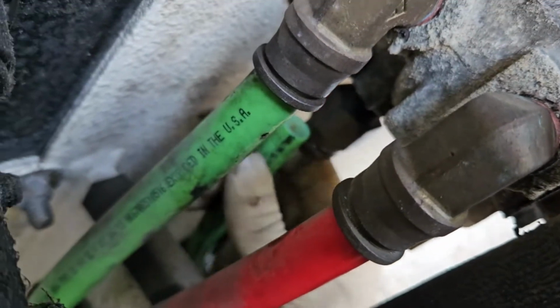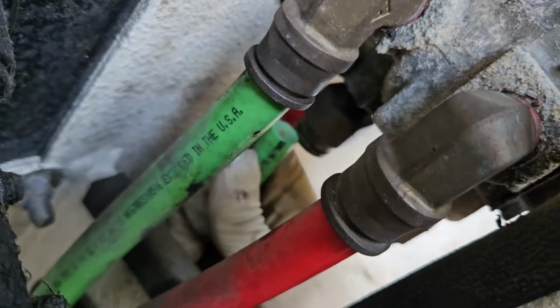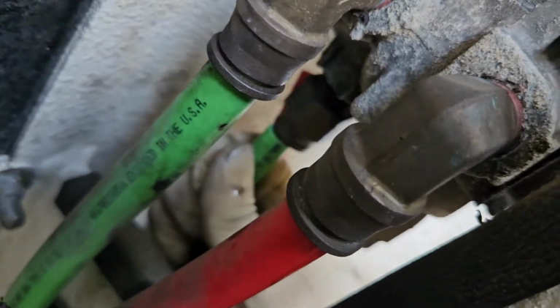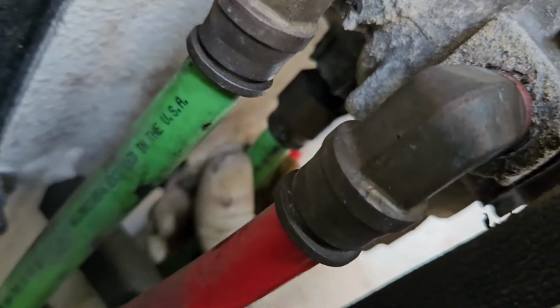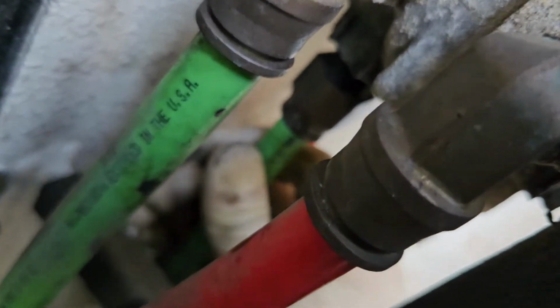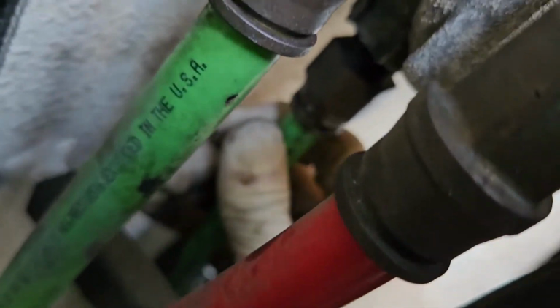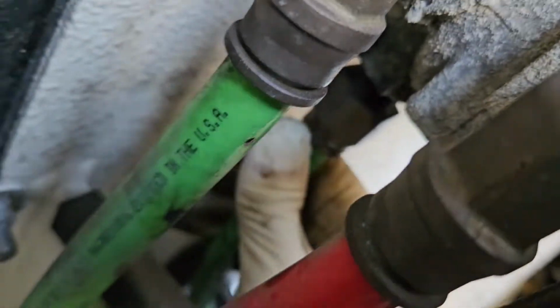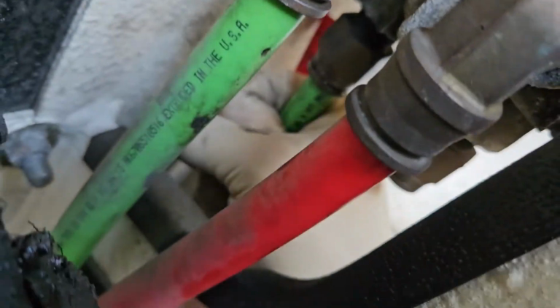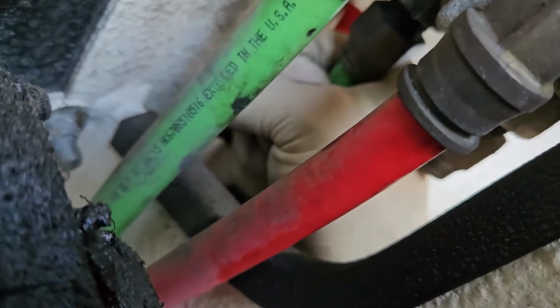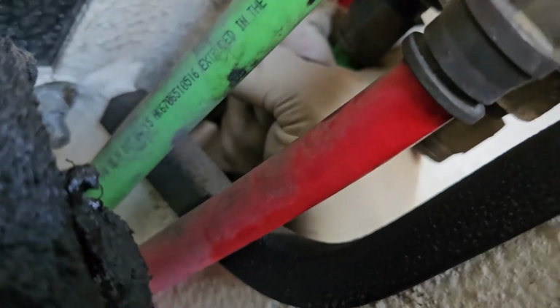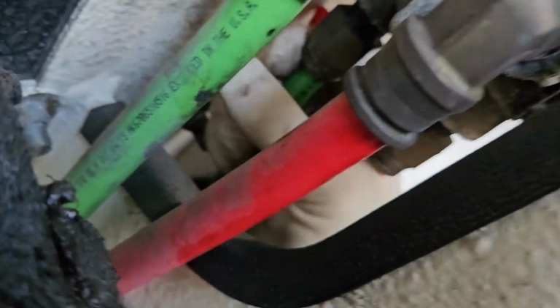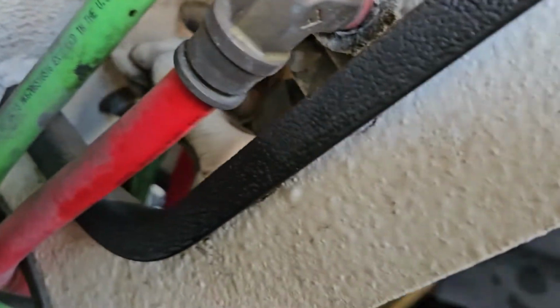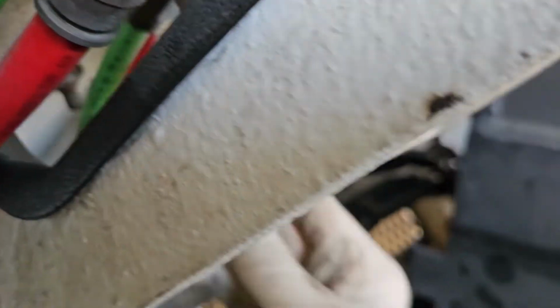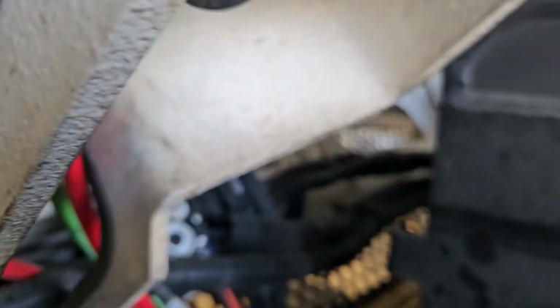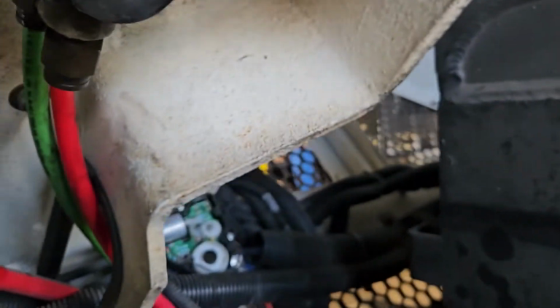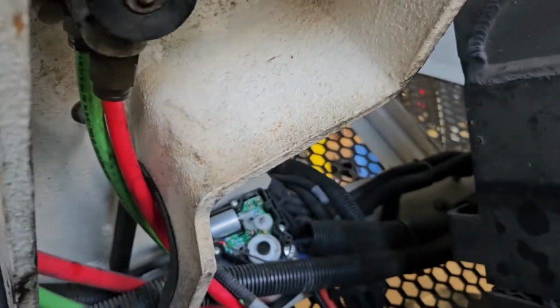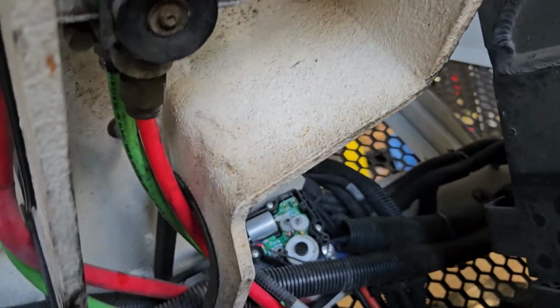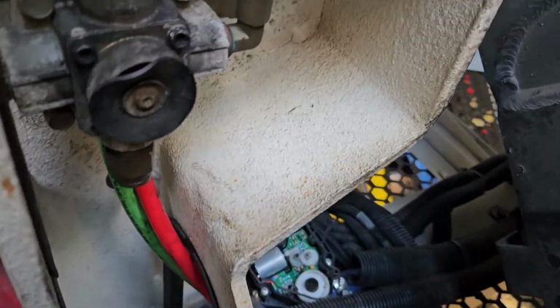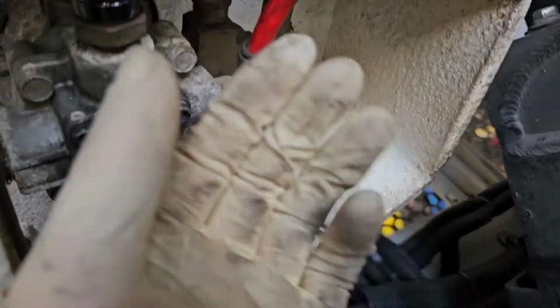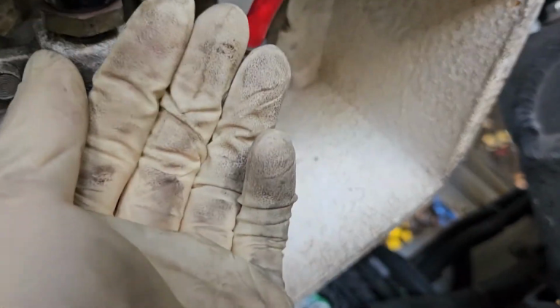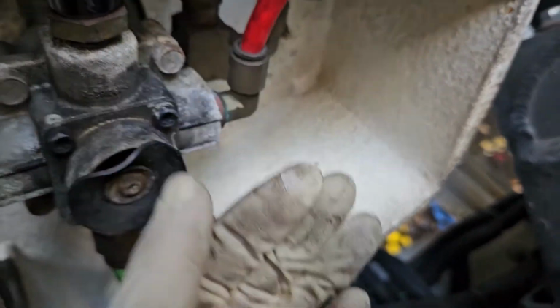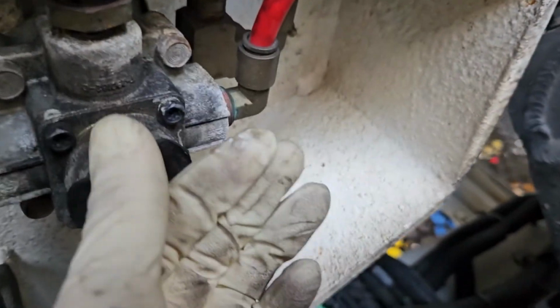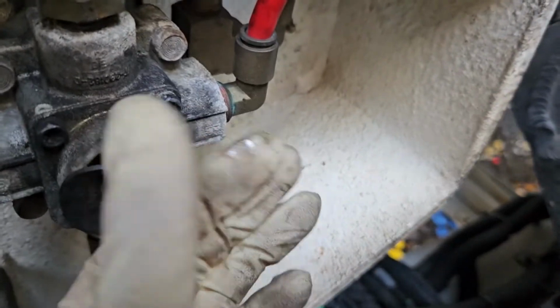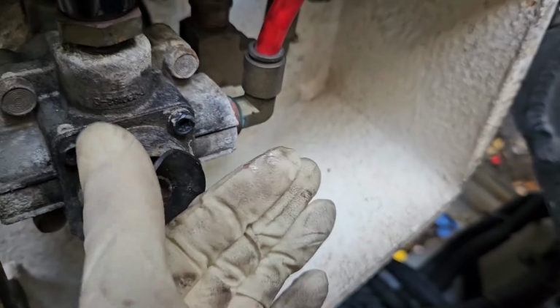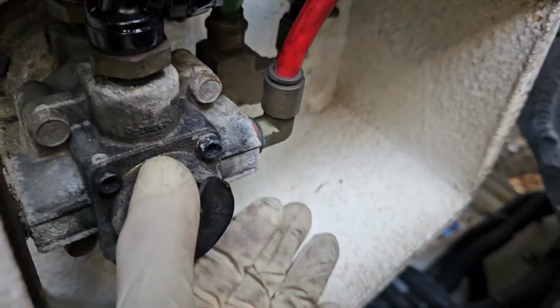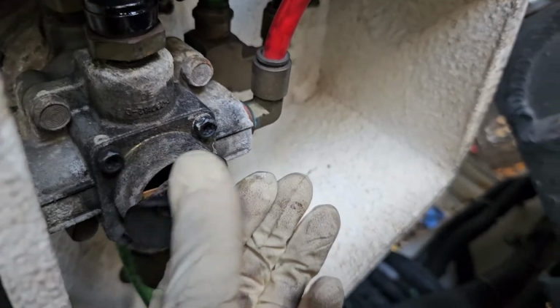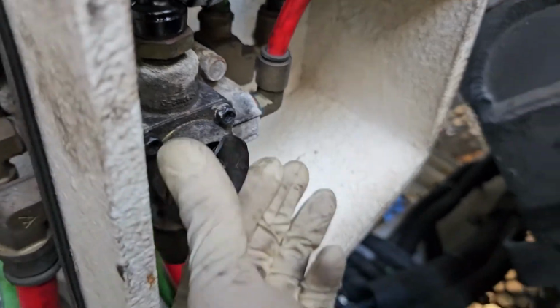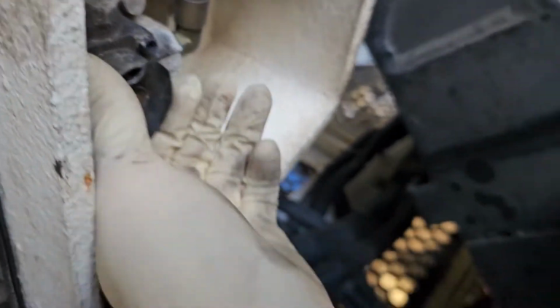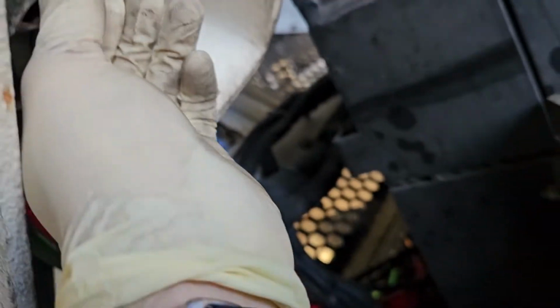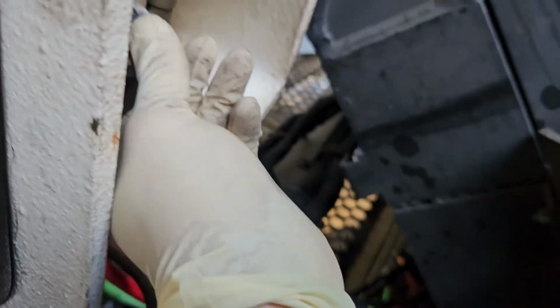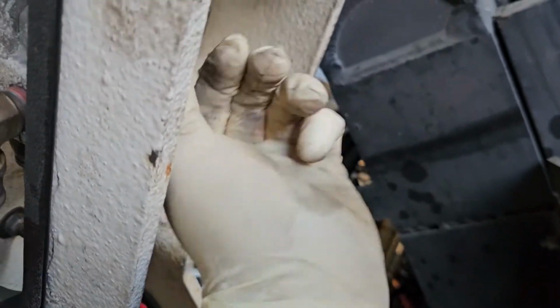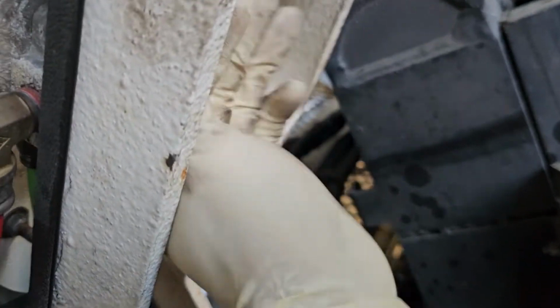In this case I can see that the green airline, which runs to the rear service brakes, is back-feeding. There's pressure coming out of it, so of course the treadle valve is going to be exhausting that pressure — it's just doing its job.